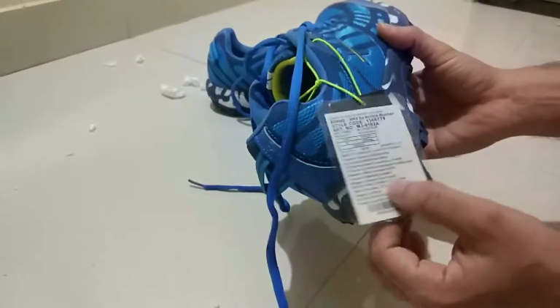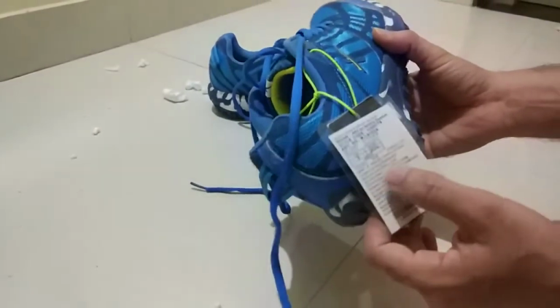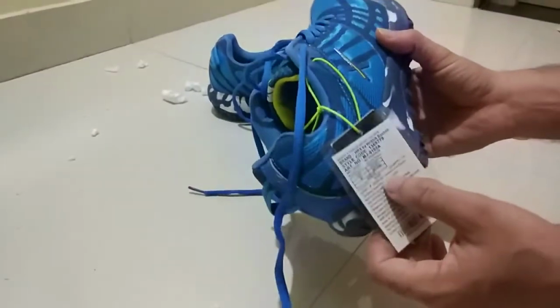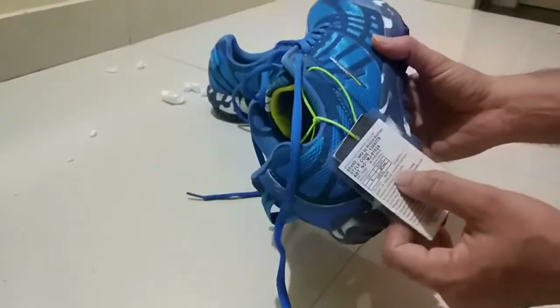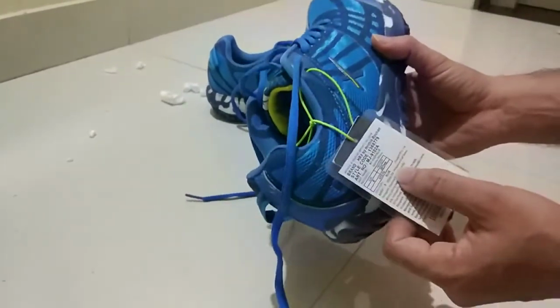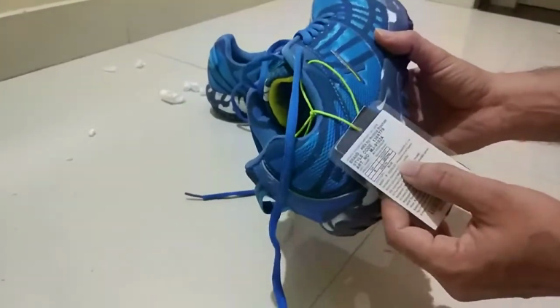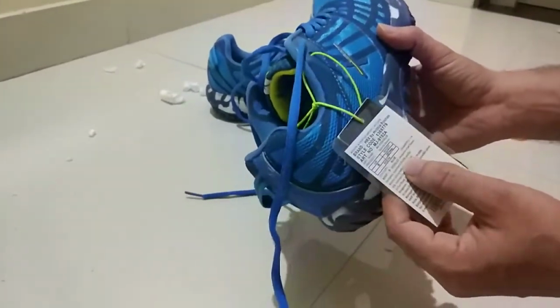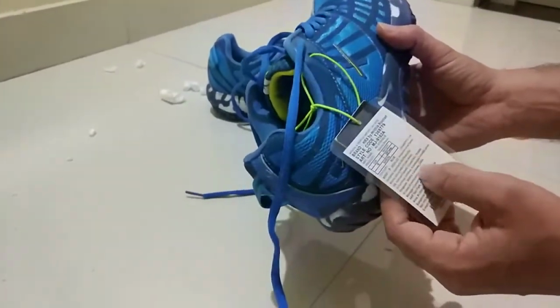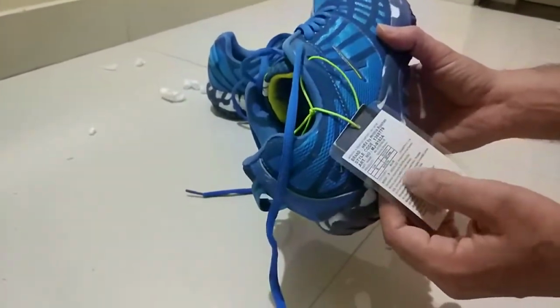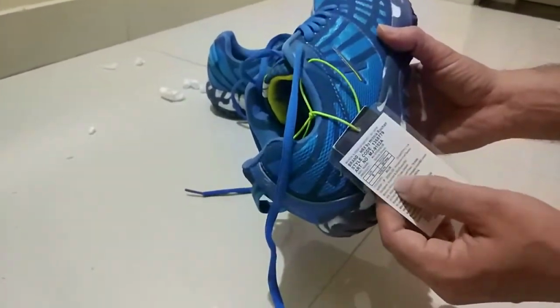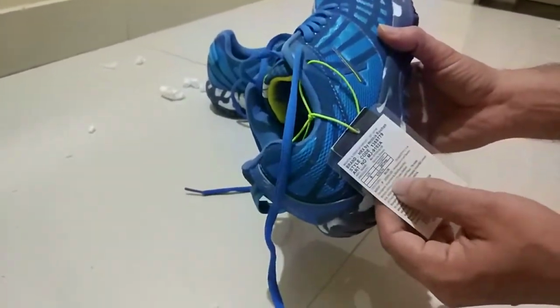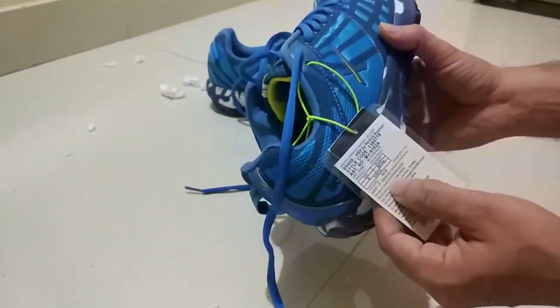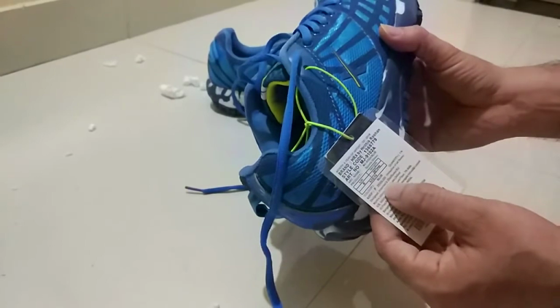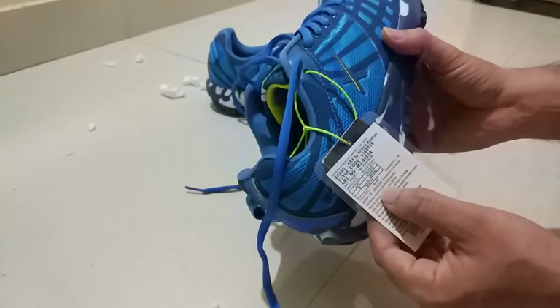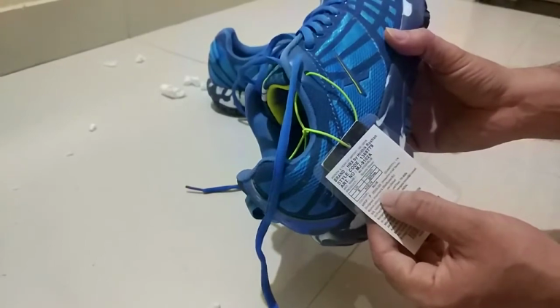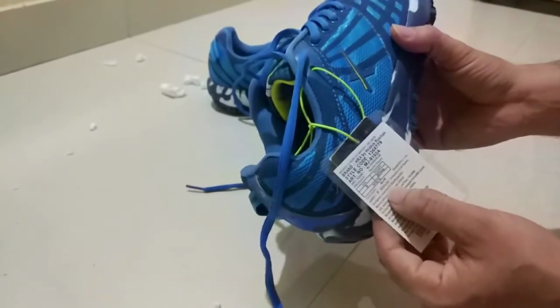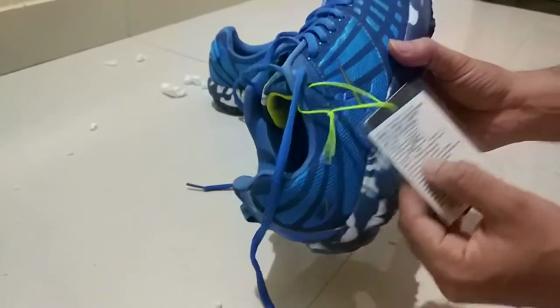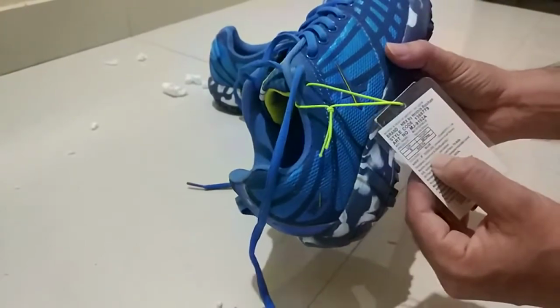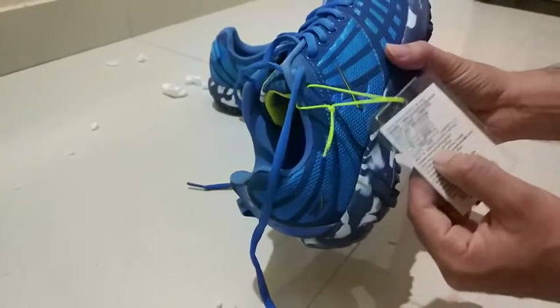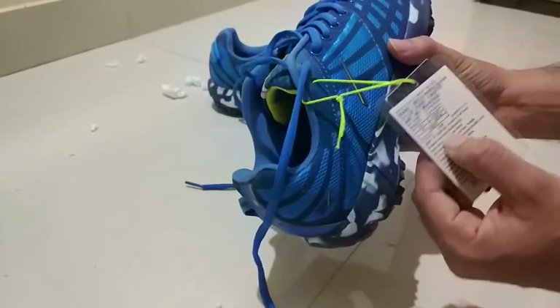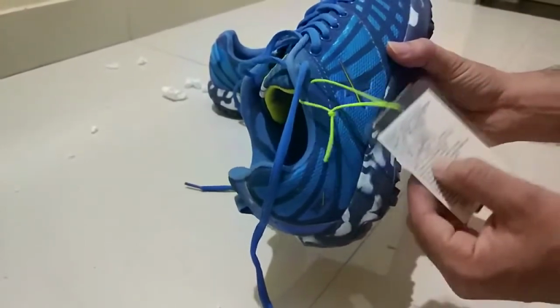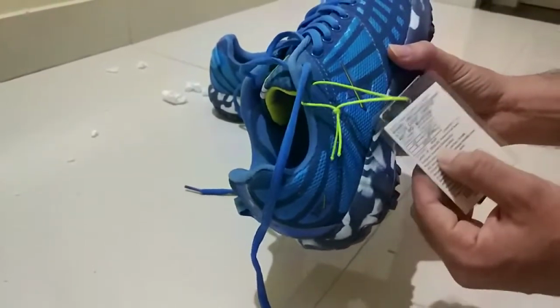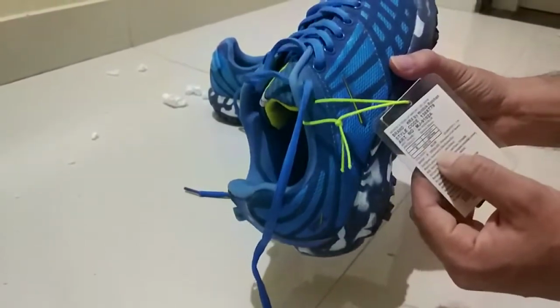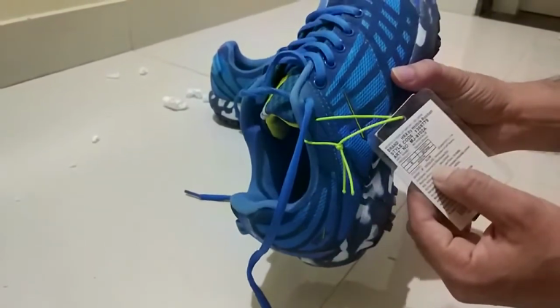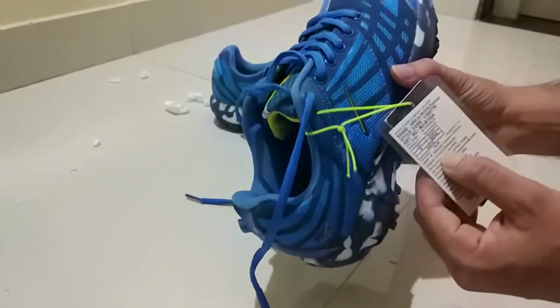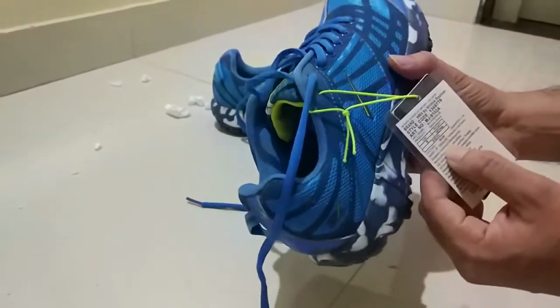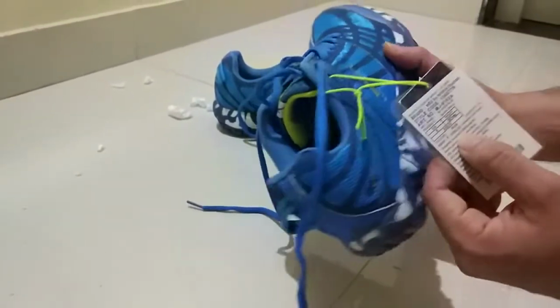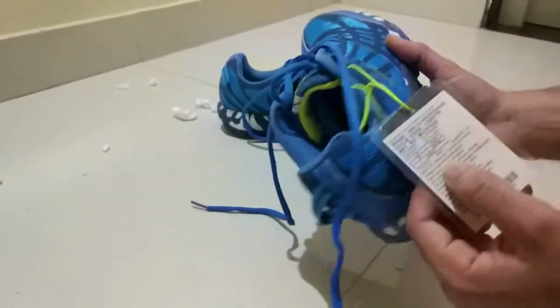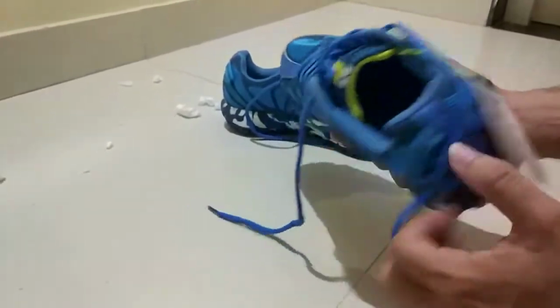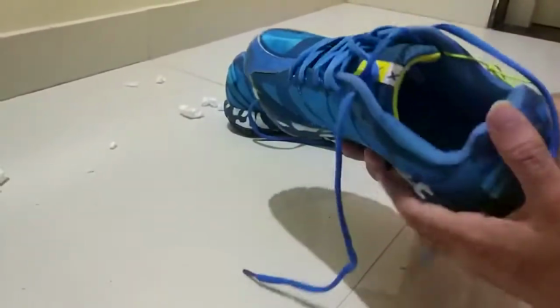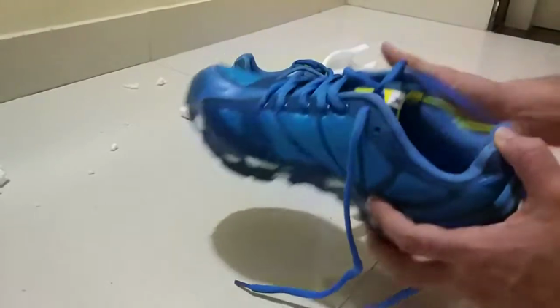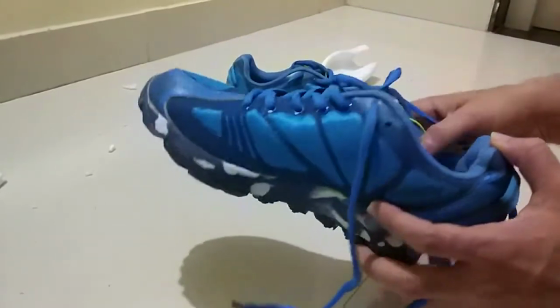This is the price of the shoe — it was offered on Myntra and I got it in the 1400s.